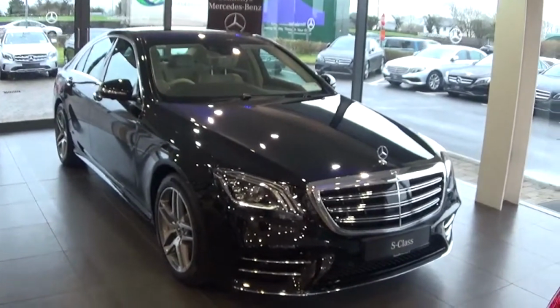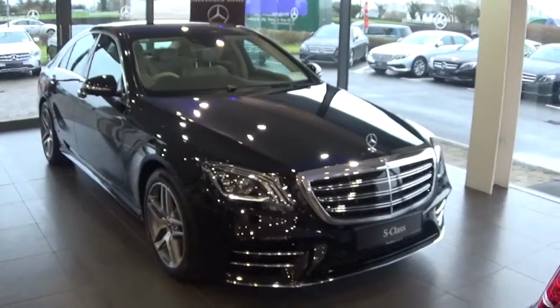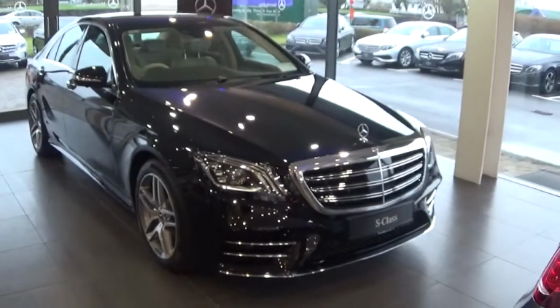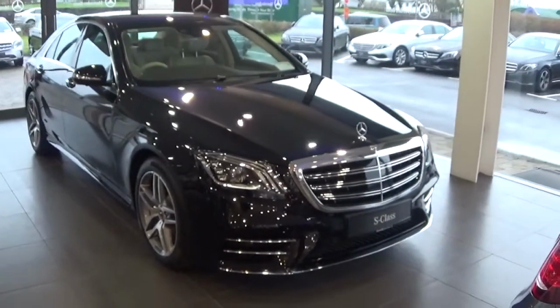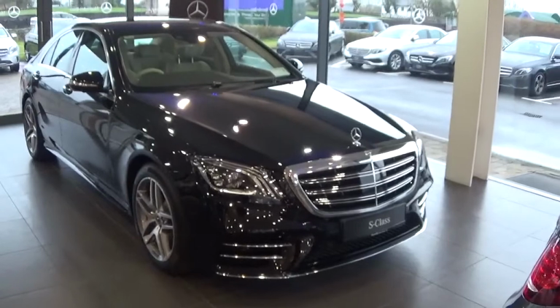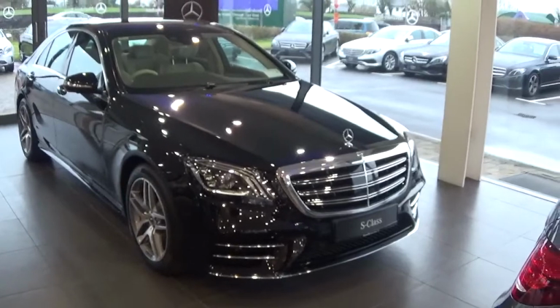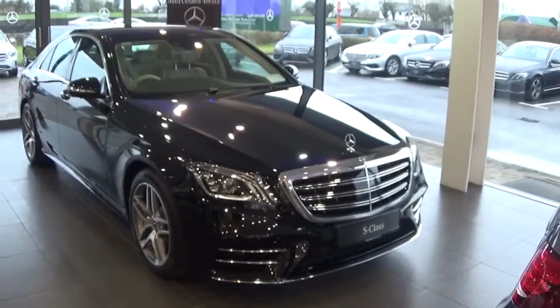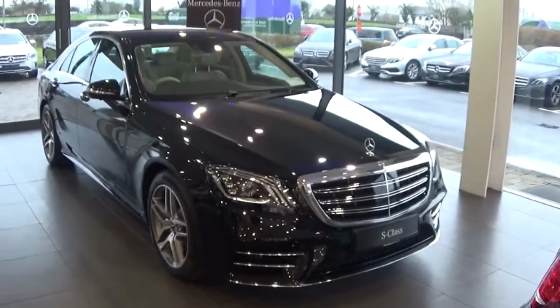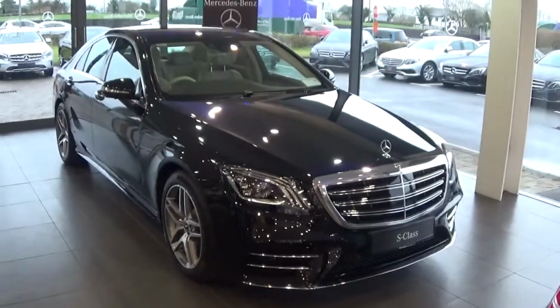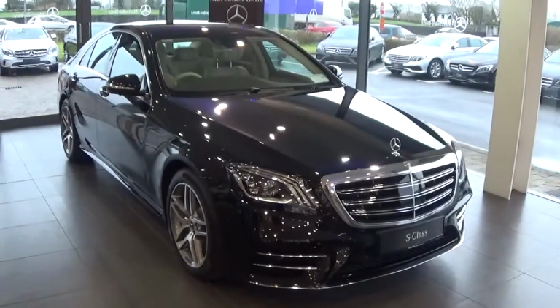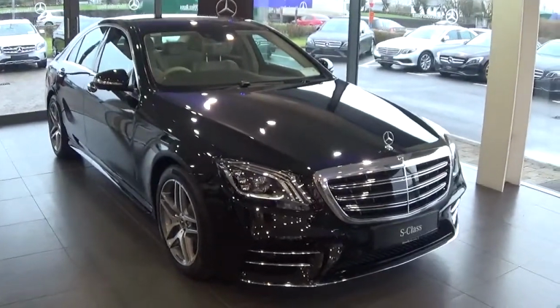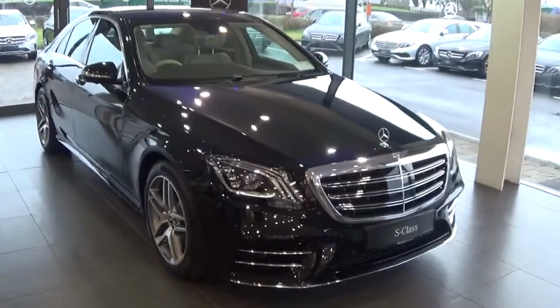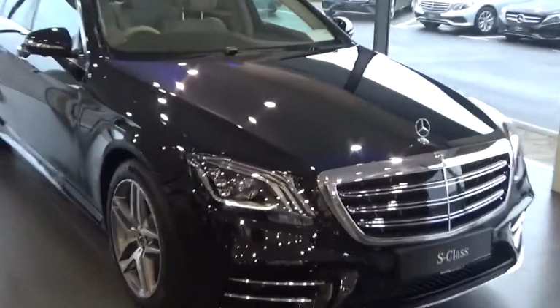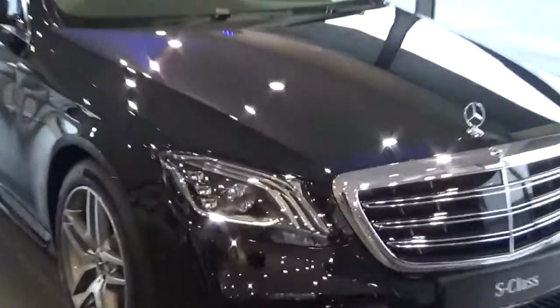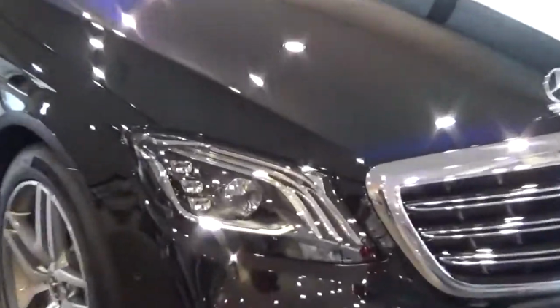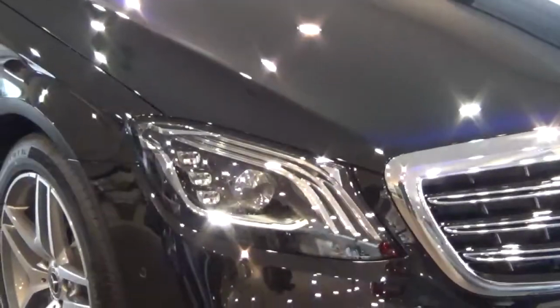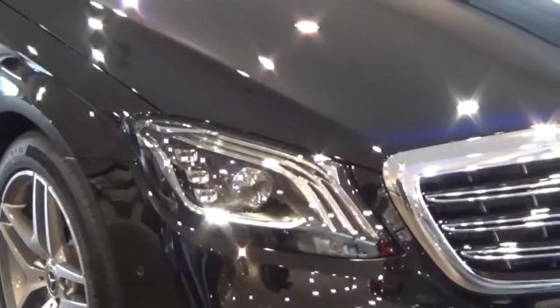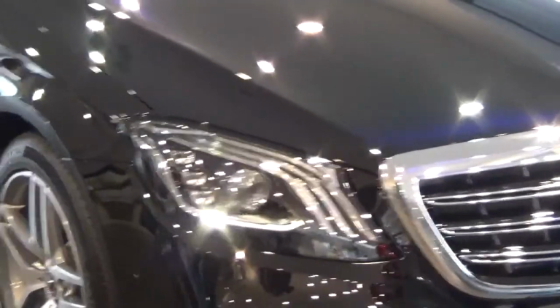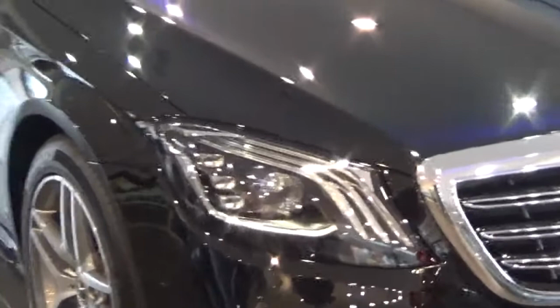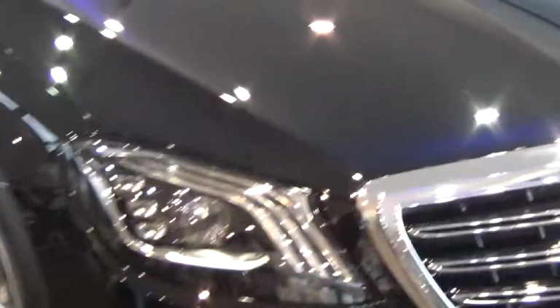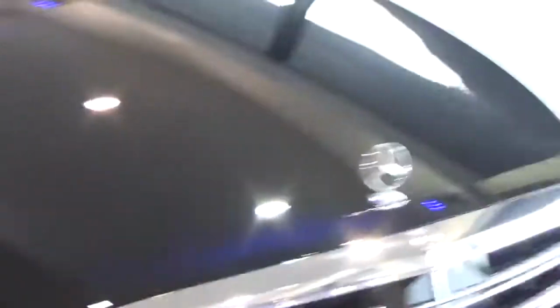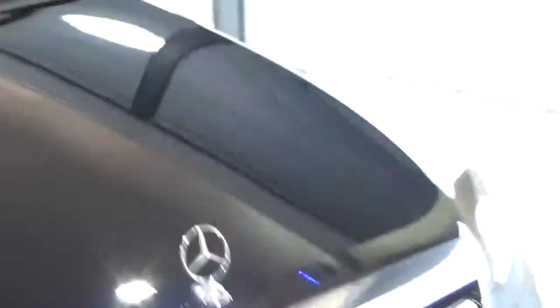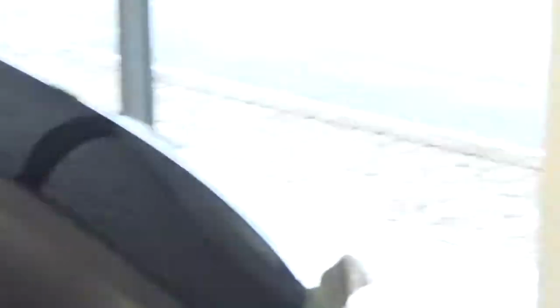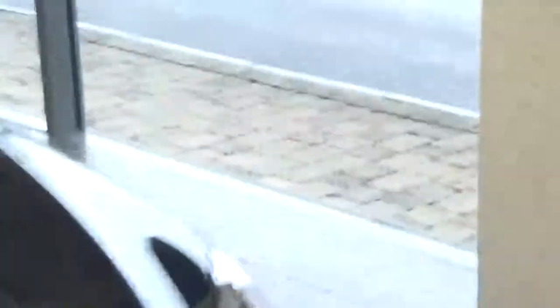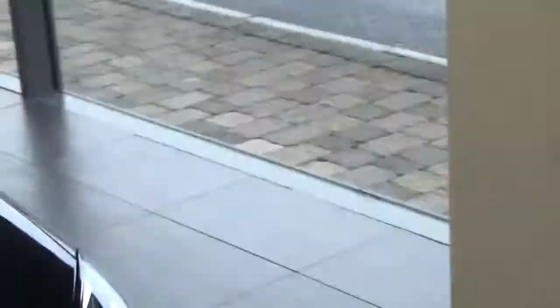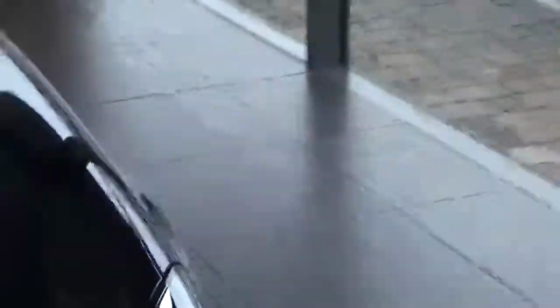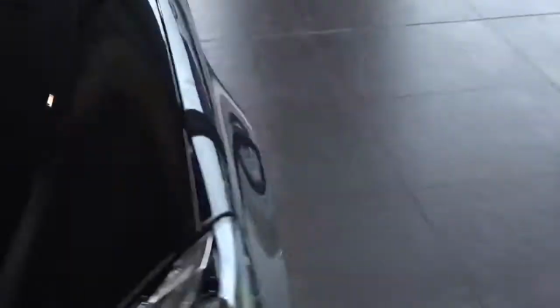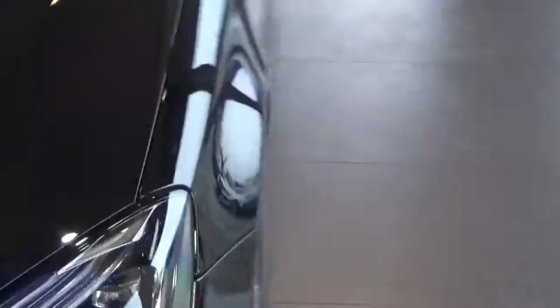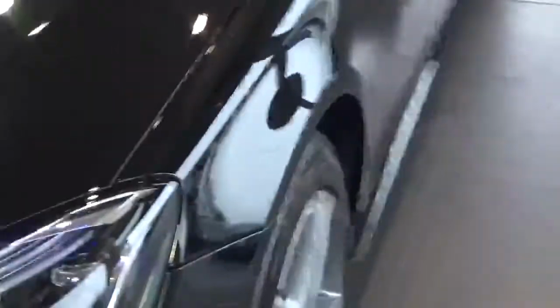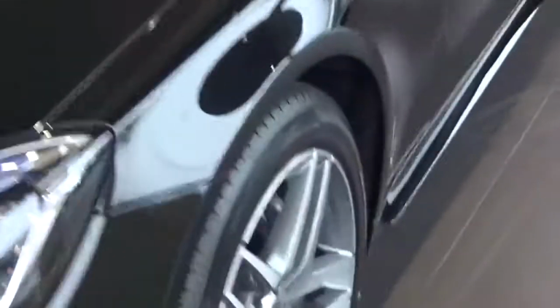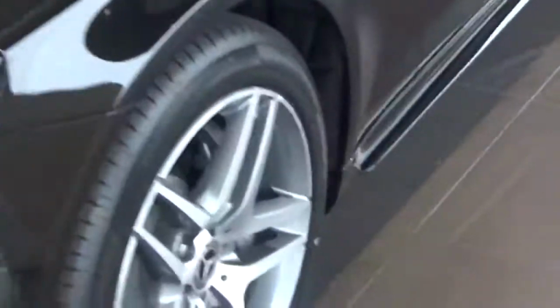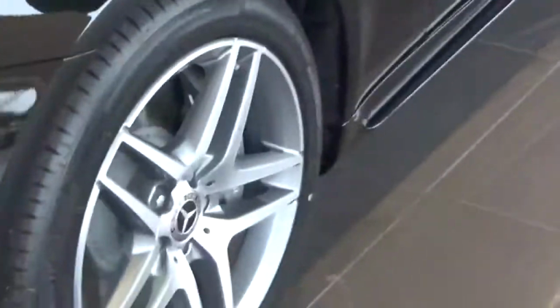Looking at the front of the car, we can see it comes with AMG styling along with full LED headlights. The car also comes with 19-inch alloys, which we can see here.